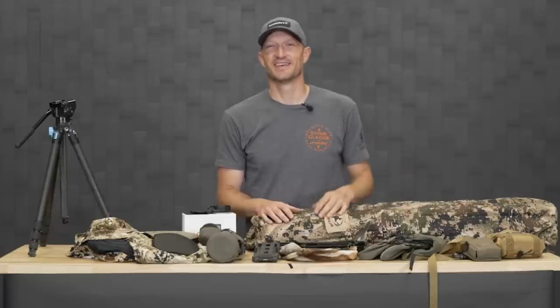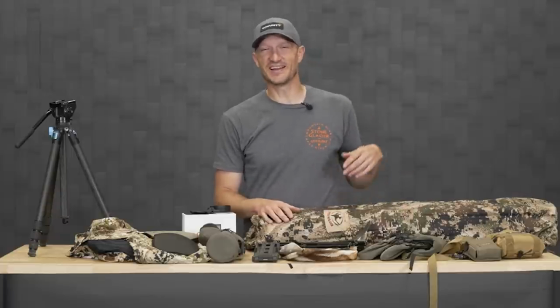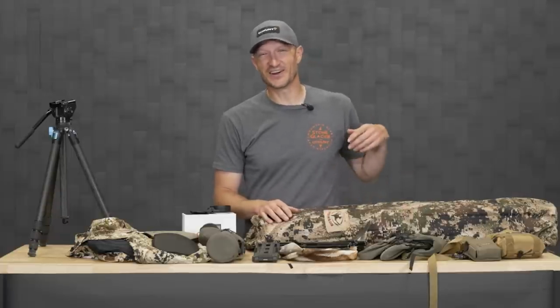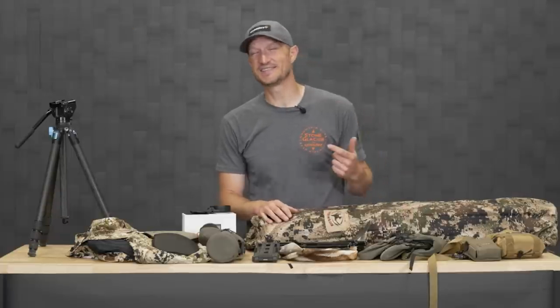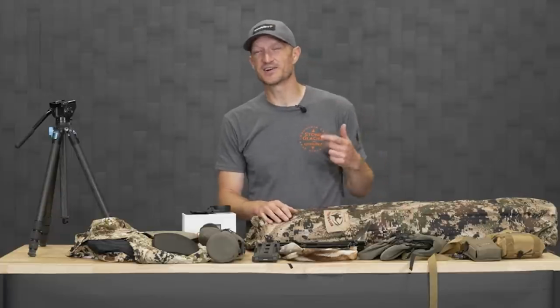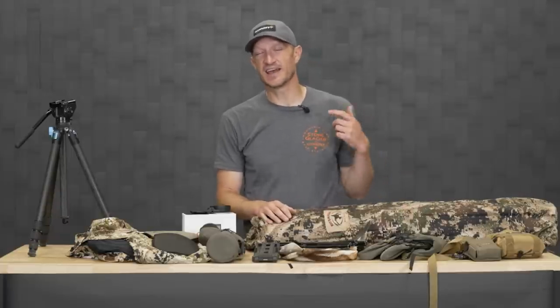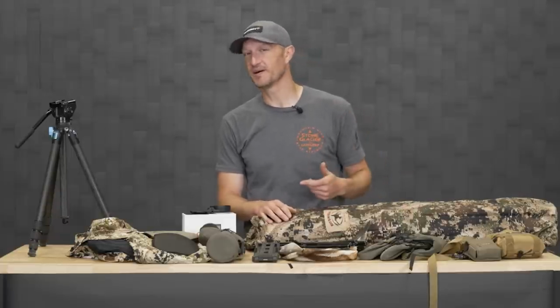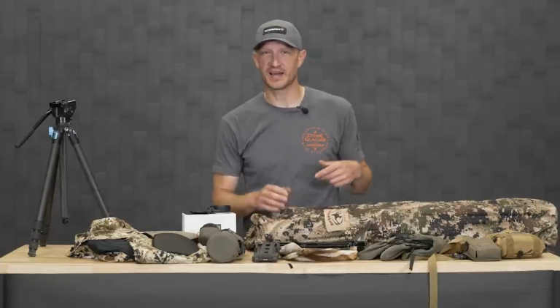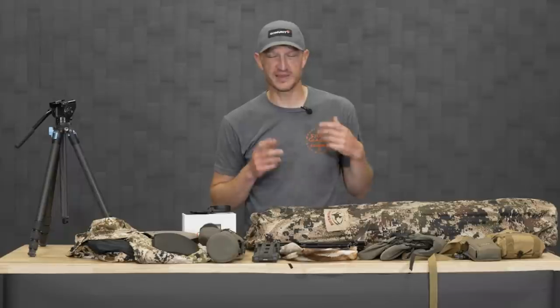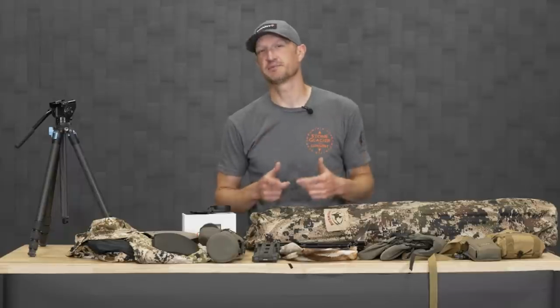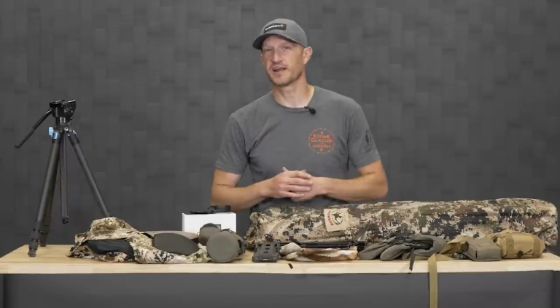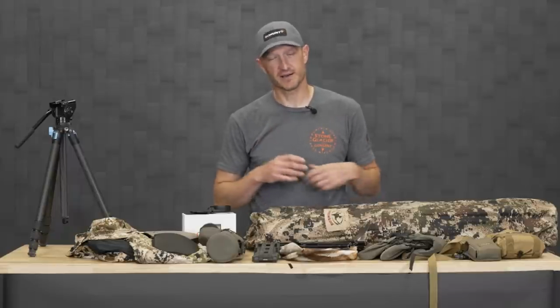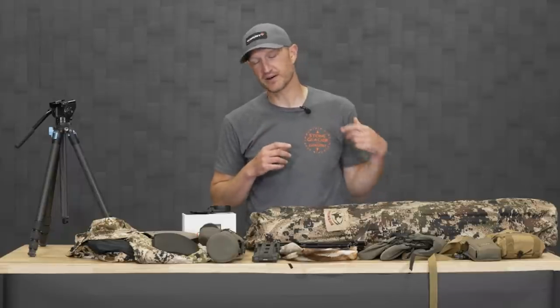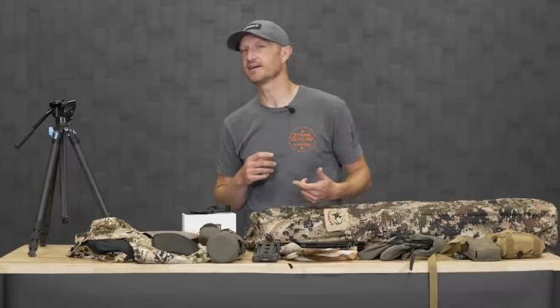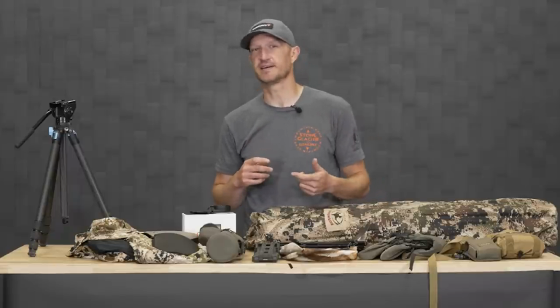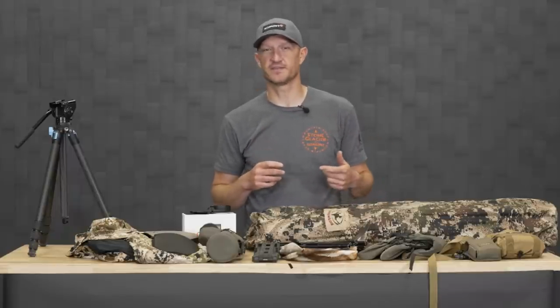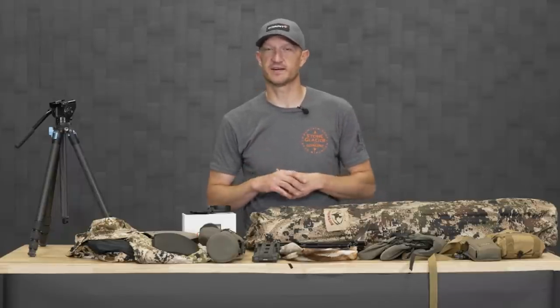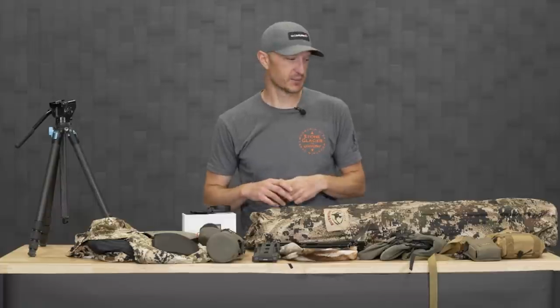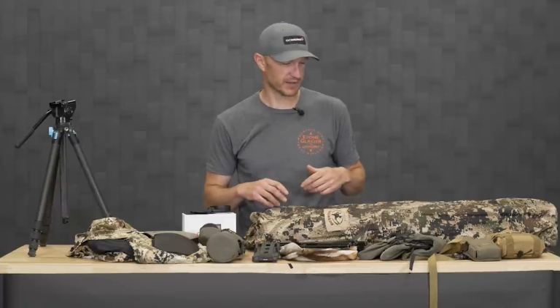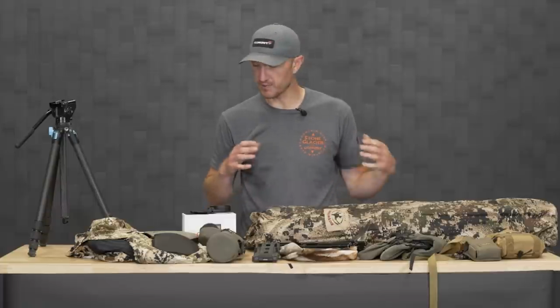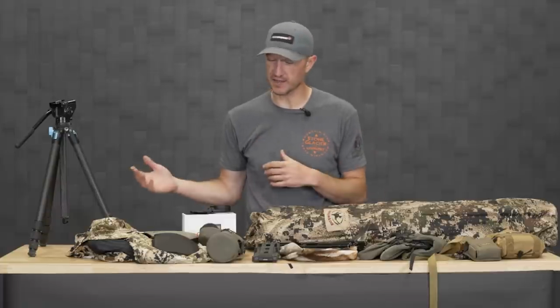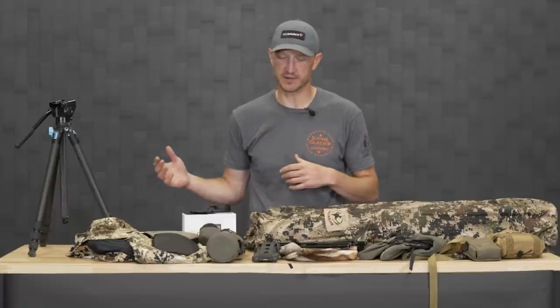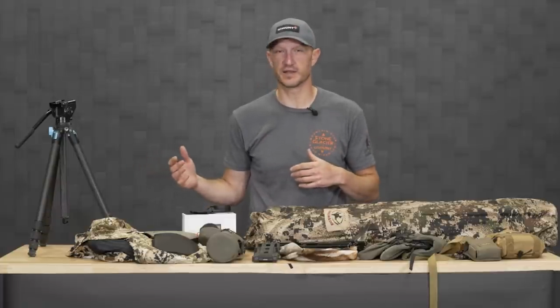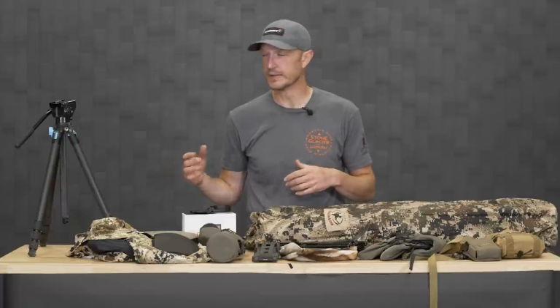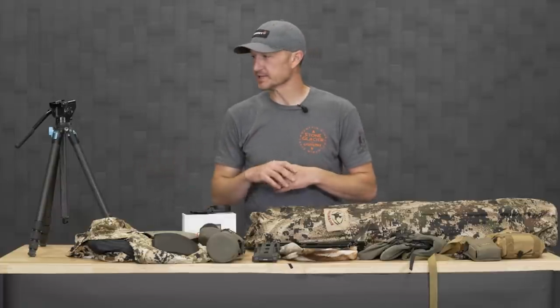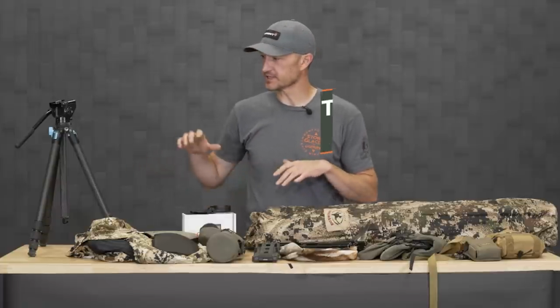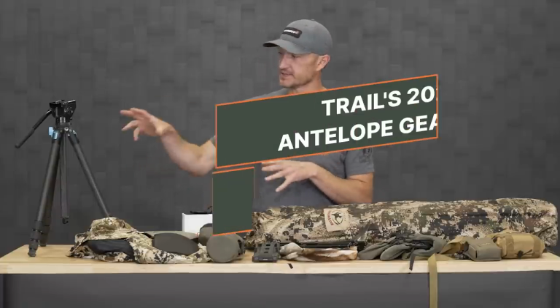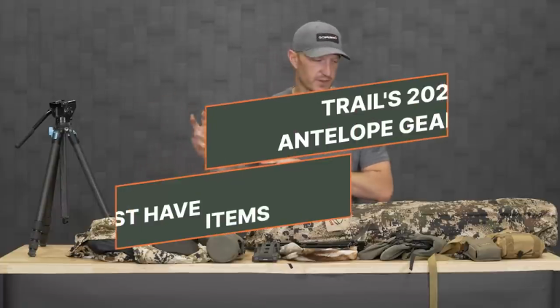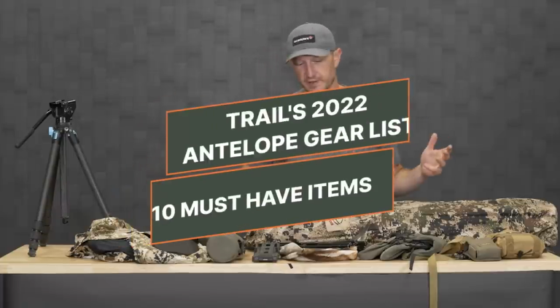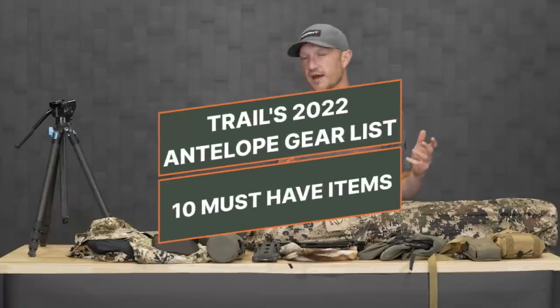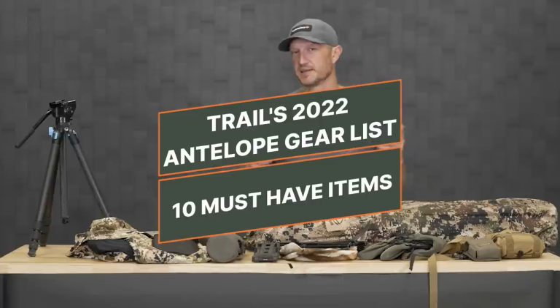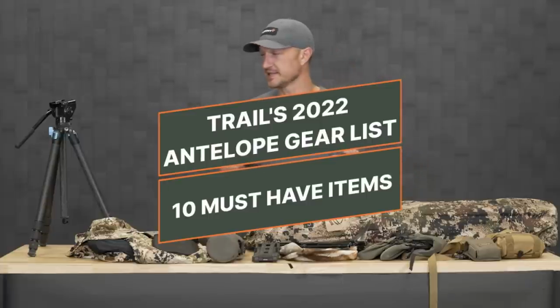If you're headed out on an early season archery antelope hunt, which I will be this coming Friday — I'm starting to hunt the 15th of August — so I'm pumped. I got all my gear together and I'm getting ready to go. I'm just going to start at this end and run through the top 10 items I think you guys need.